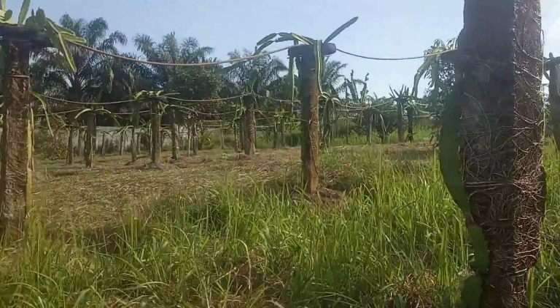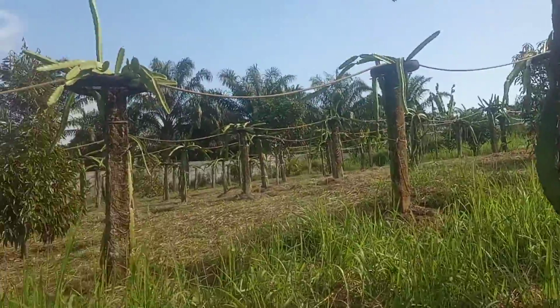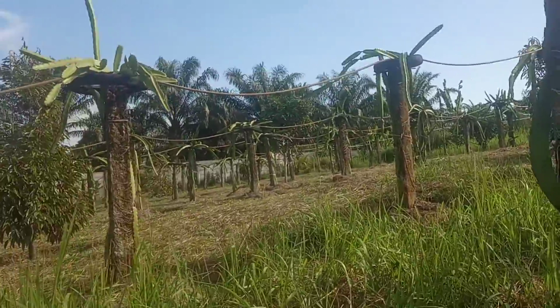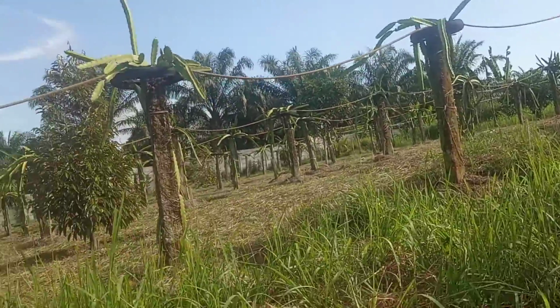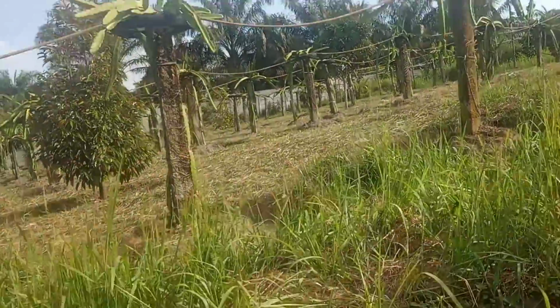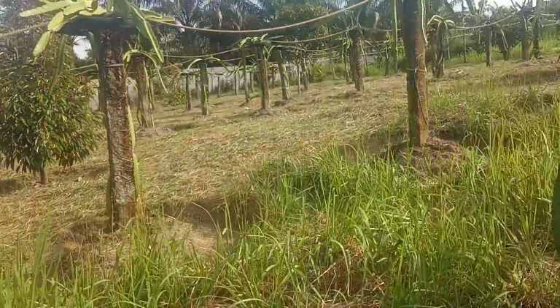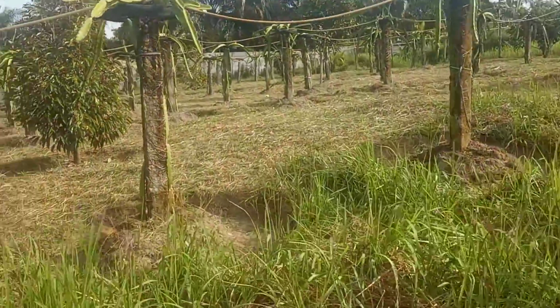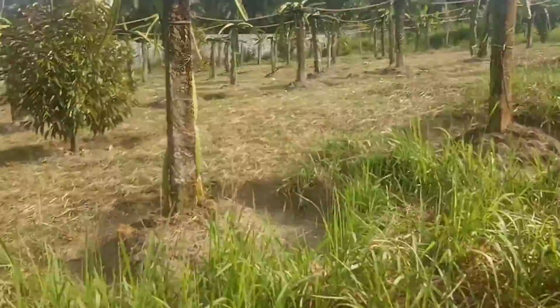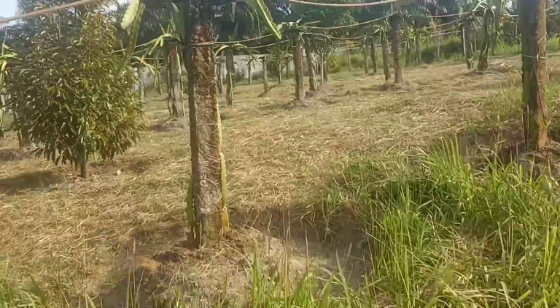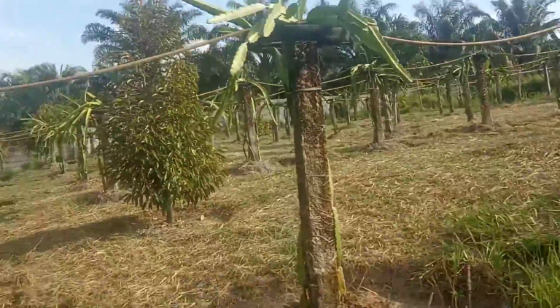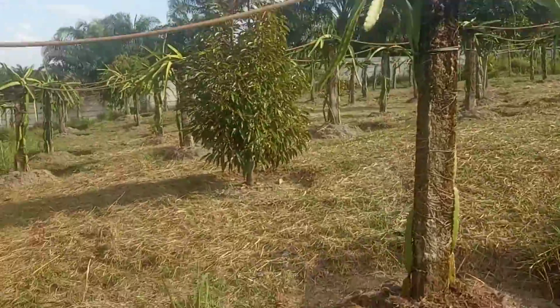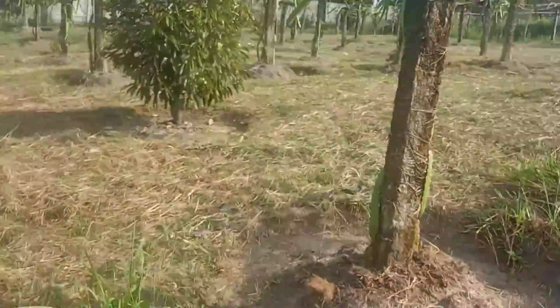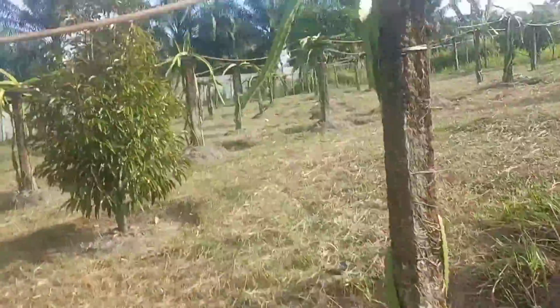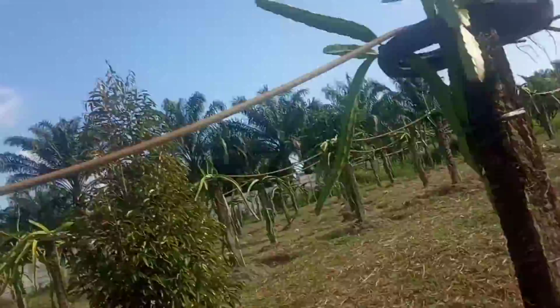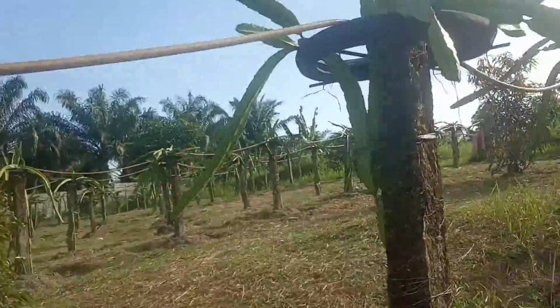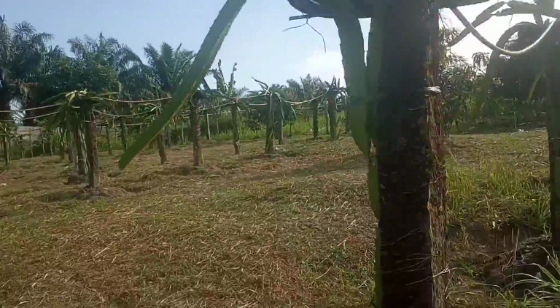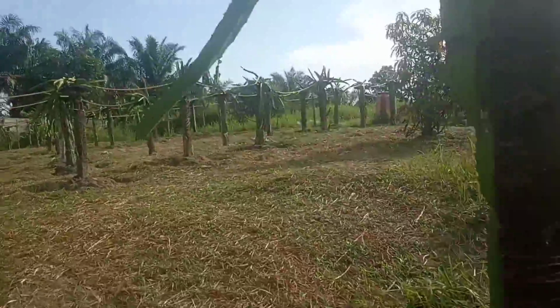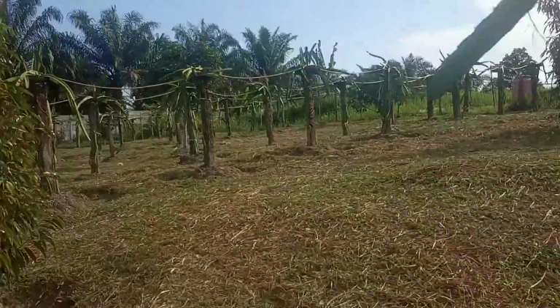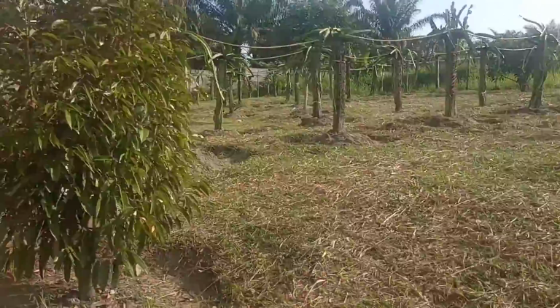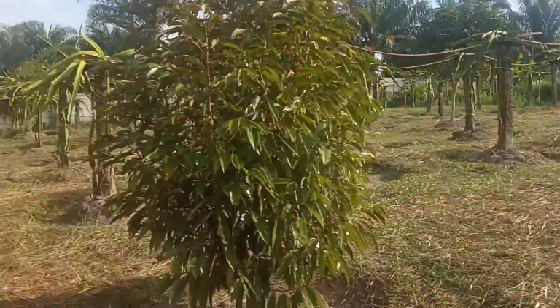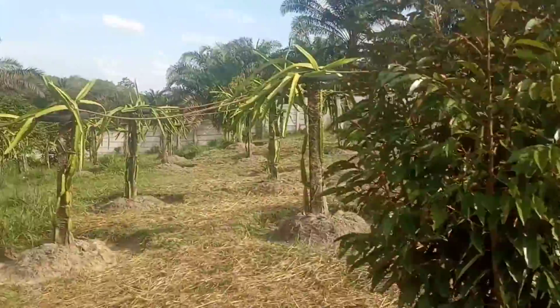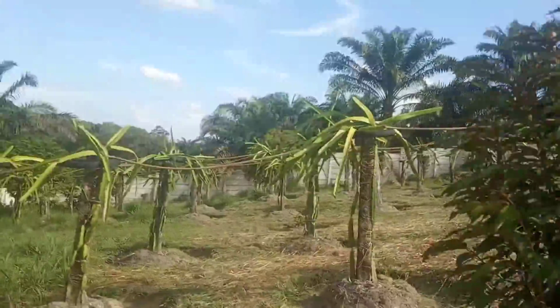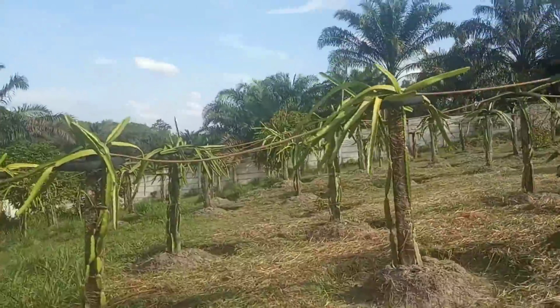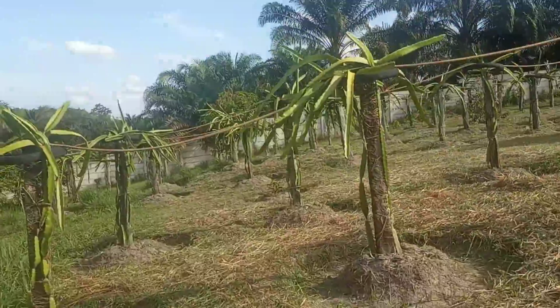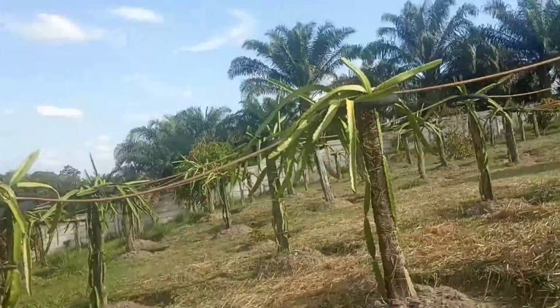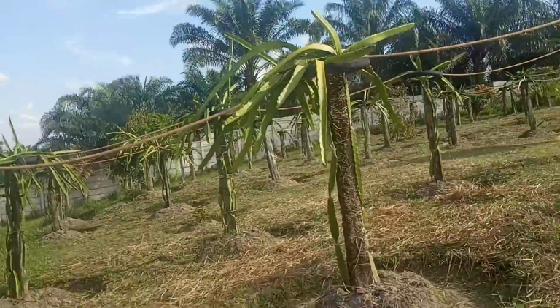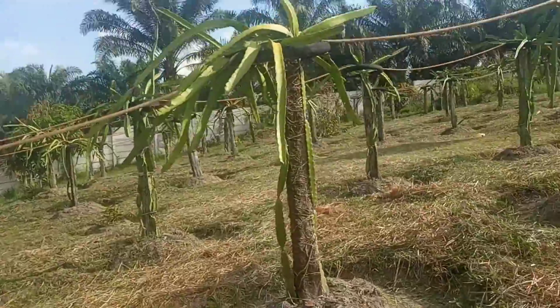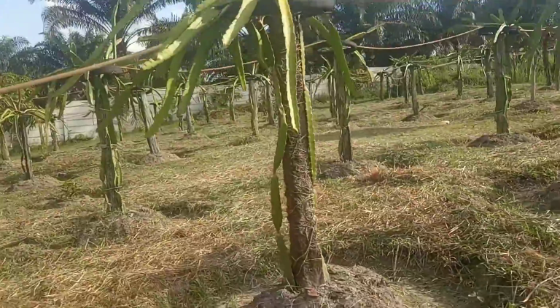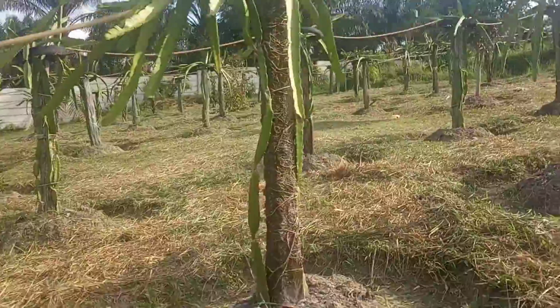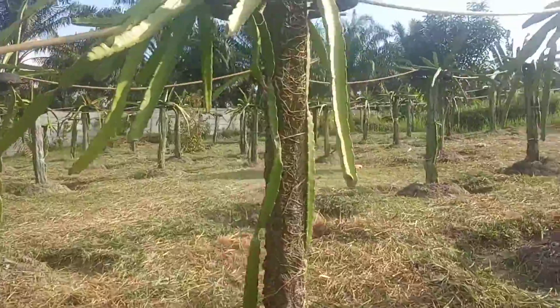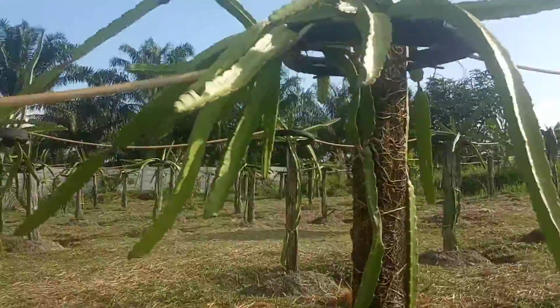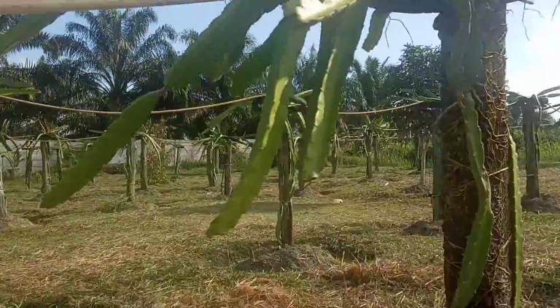Oh saya lihat dululah kalau gitu. Sembung ya. Kita jalan-jalan ya guys, bapaknya ada di sana guys yang masuk.